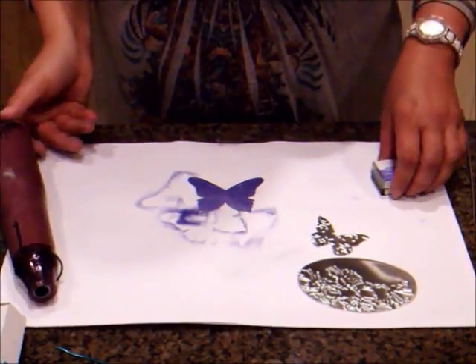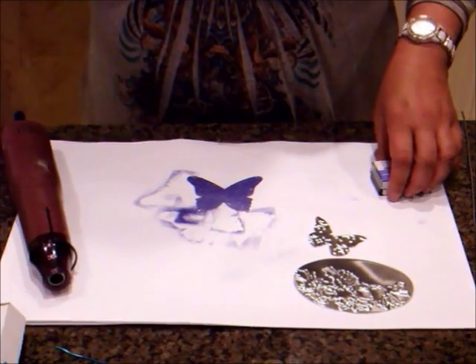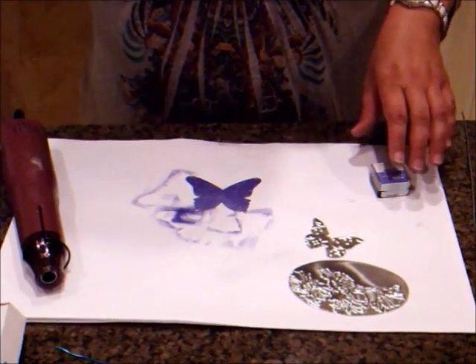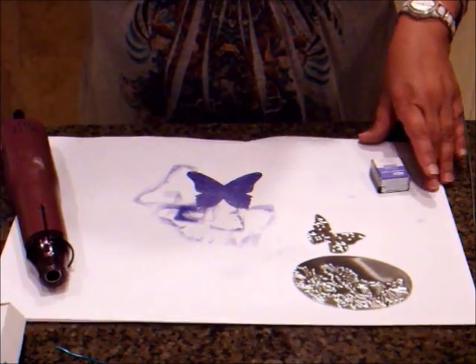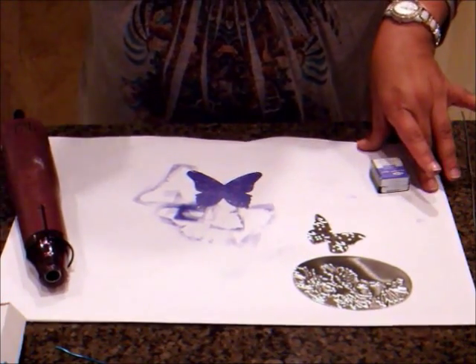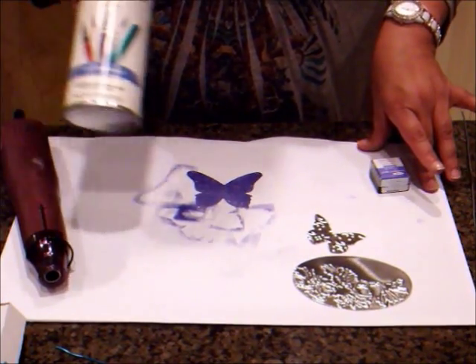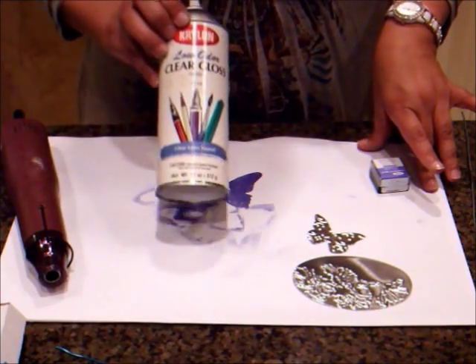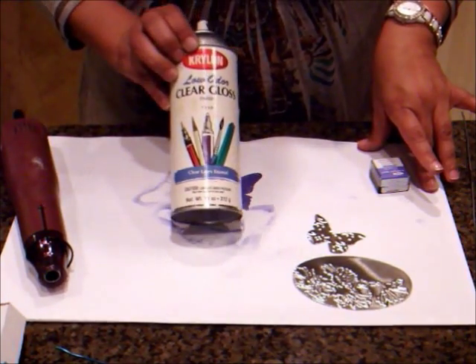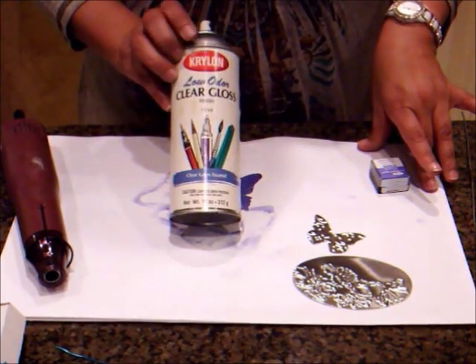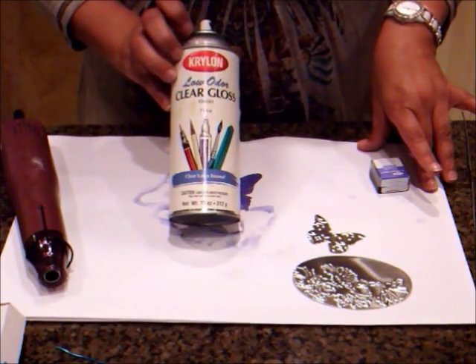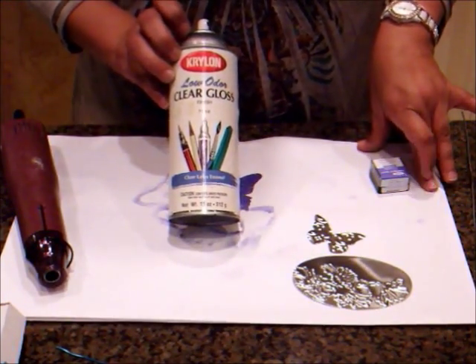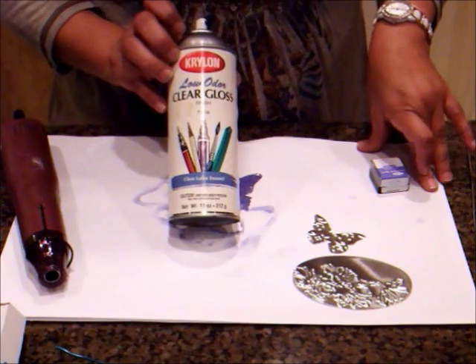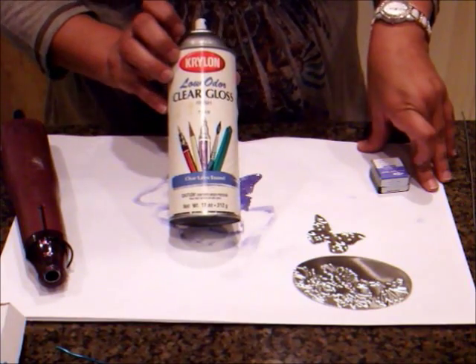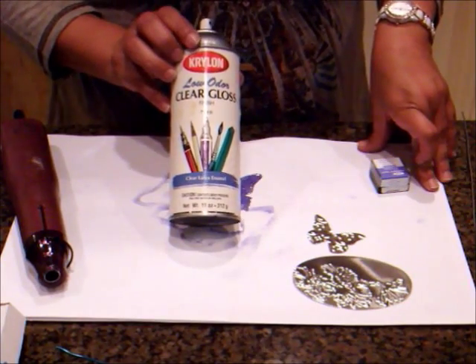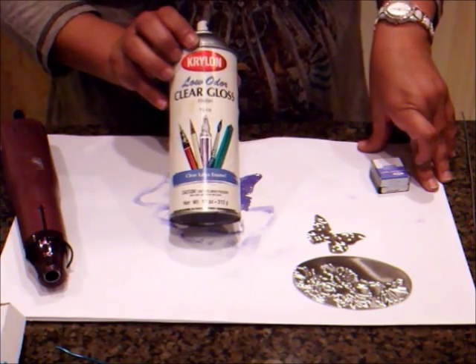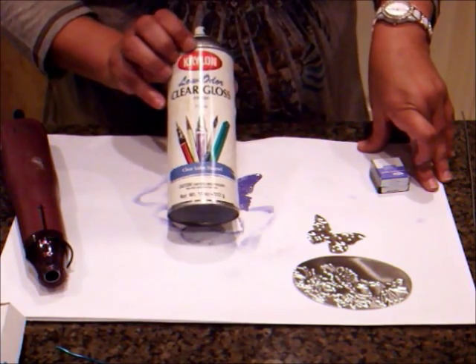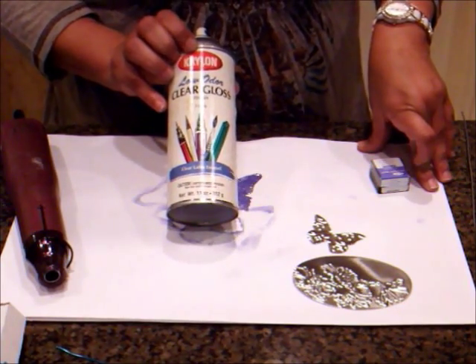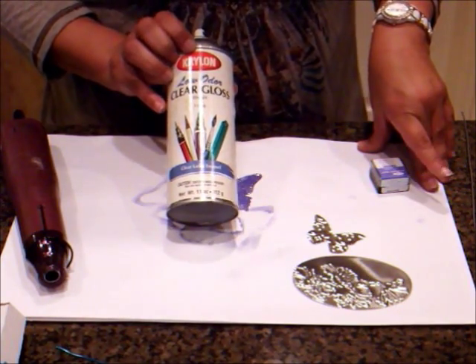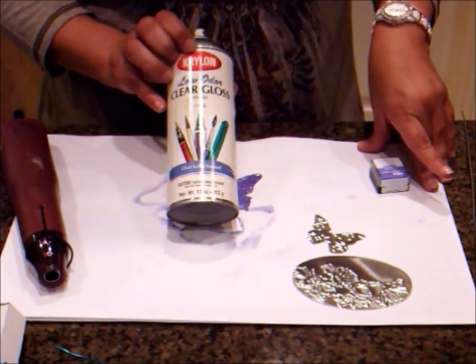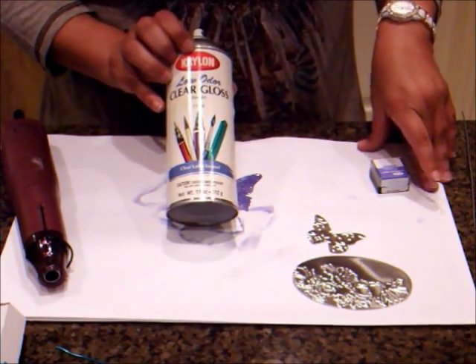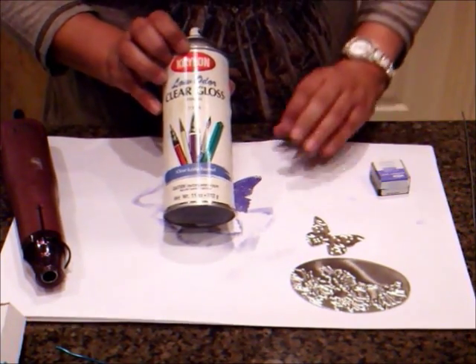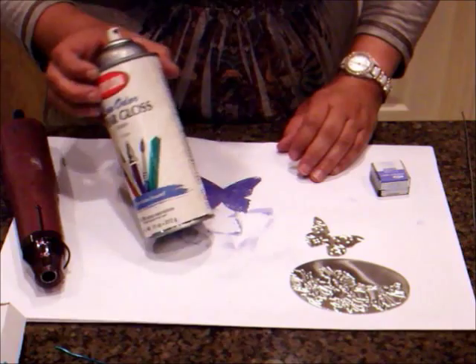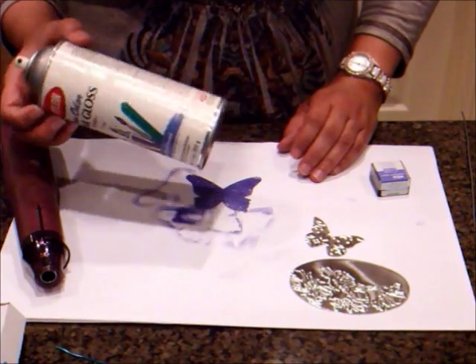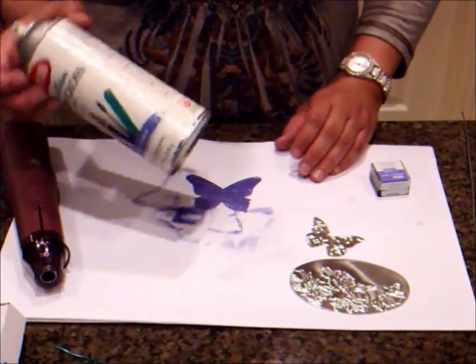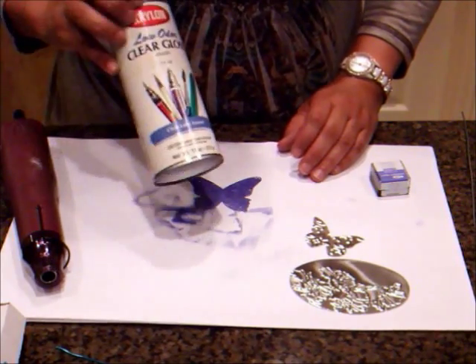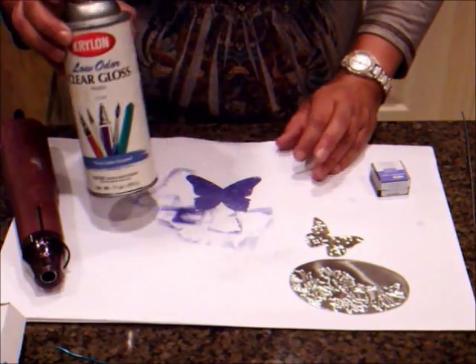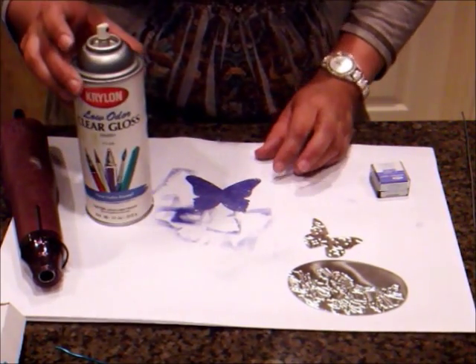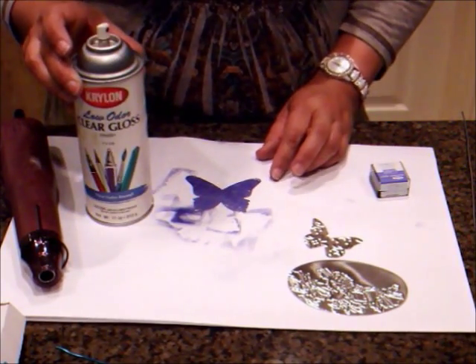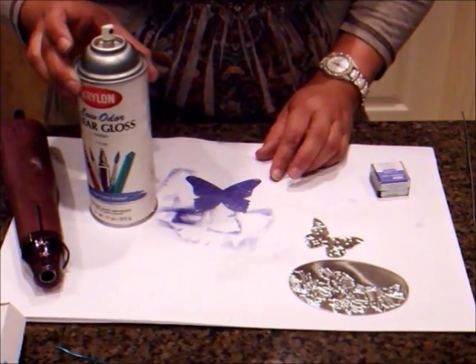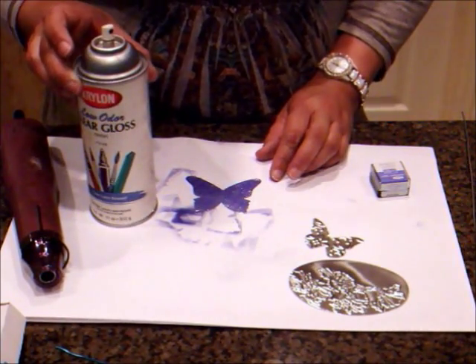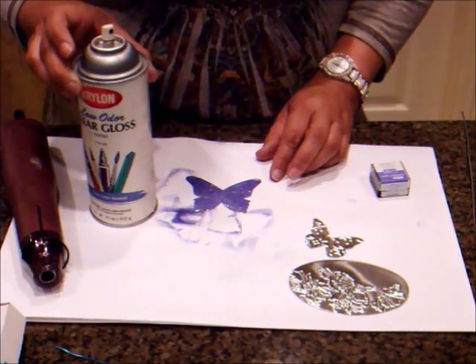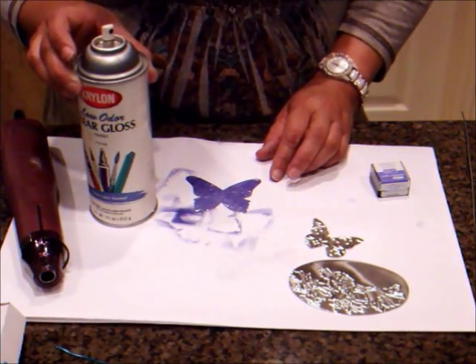Then what I'm going to do is spray it with some Krylon Clear Gloss. I just got it at my local craft store — it's nothing special — but I'm going to go ahead and go outside and spray it and I will be right back.